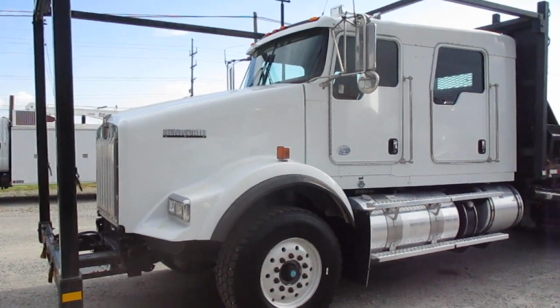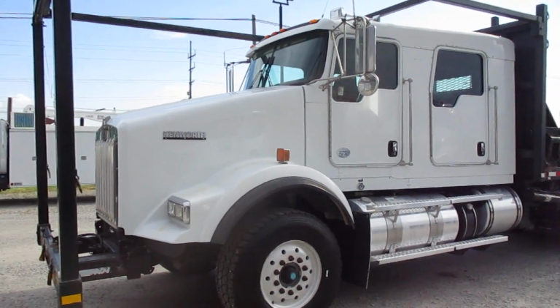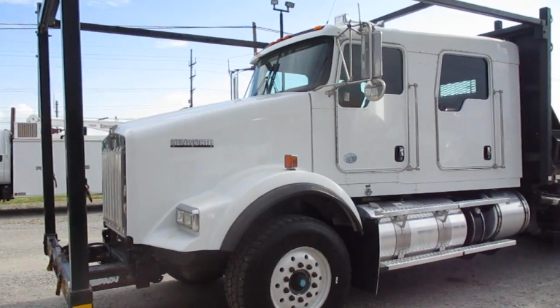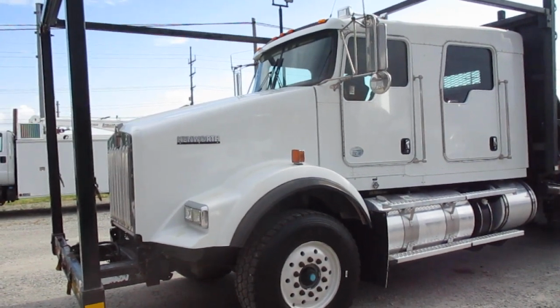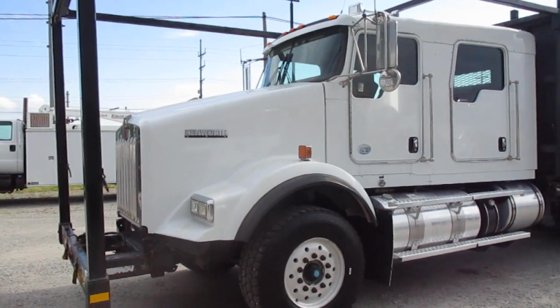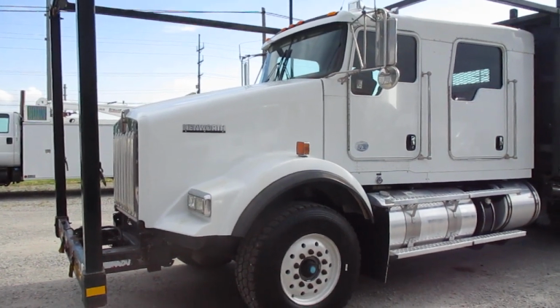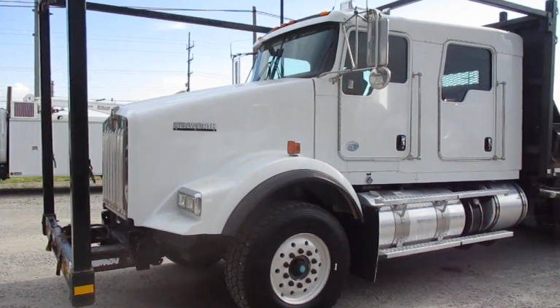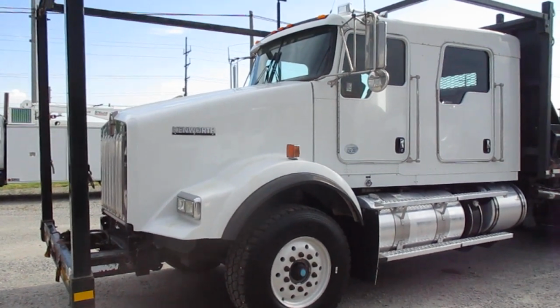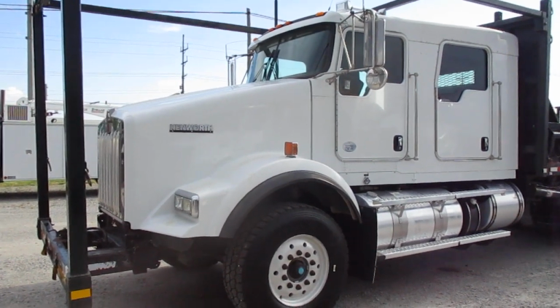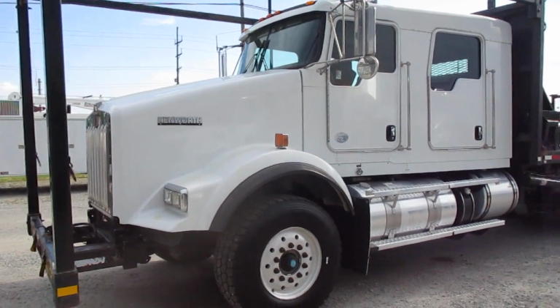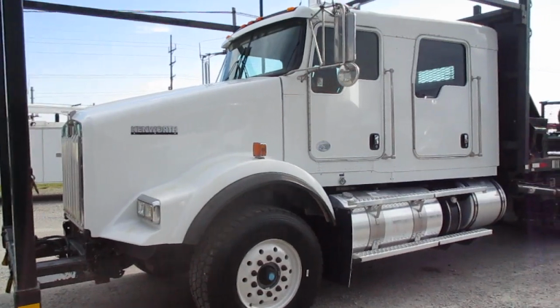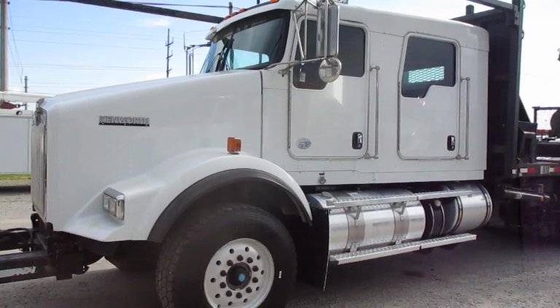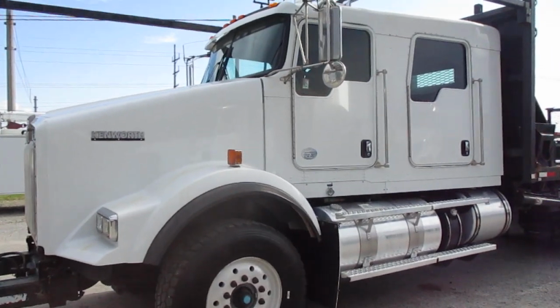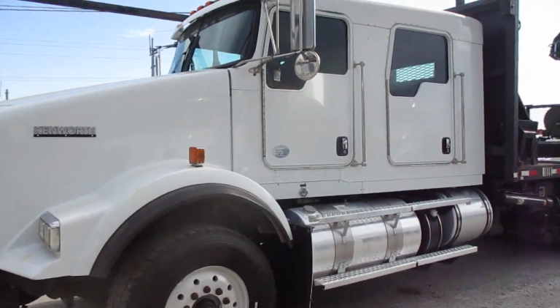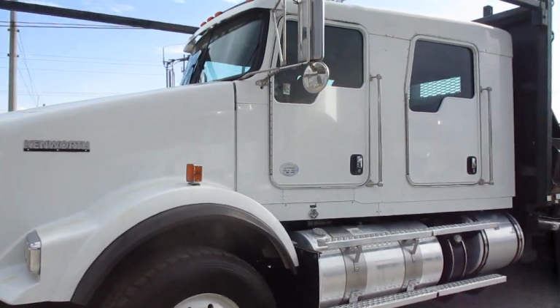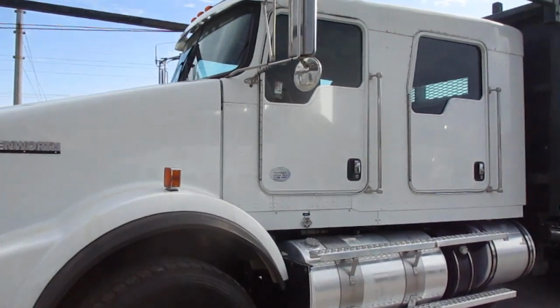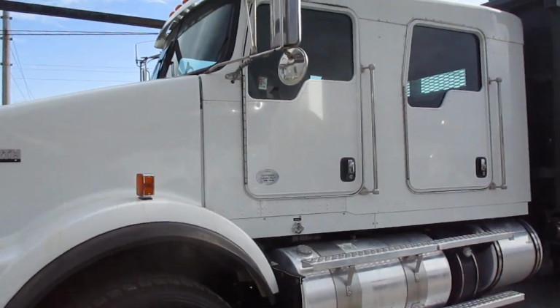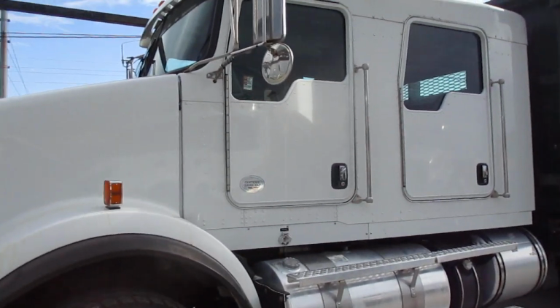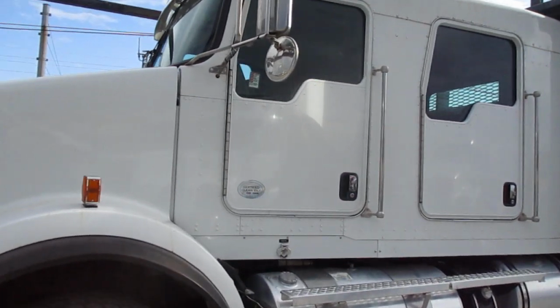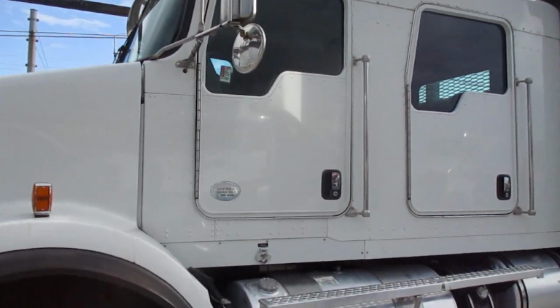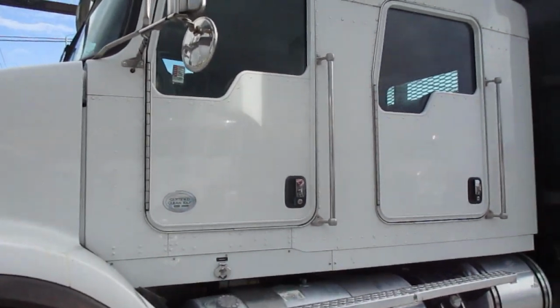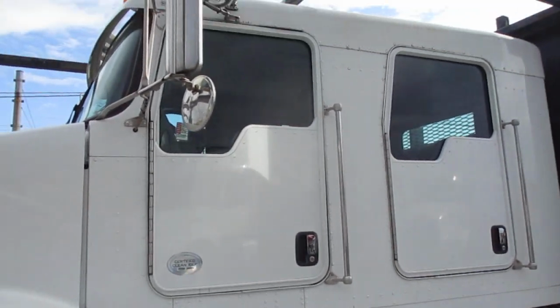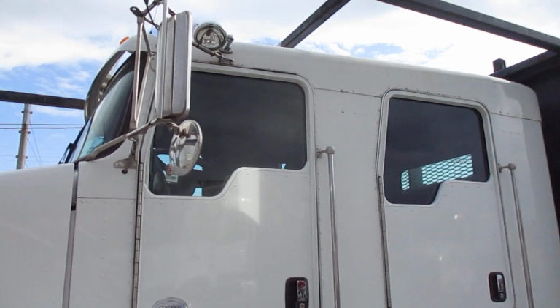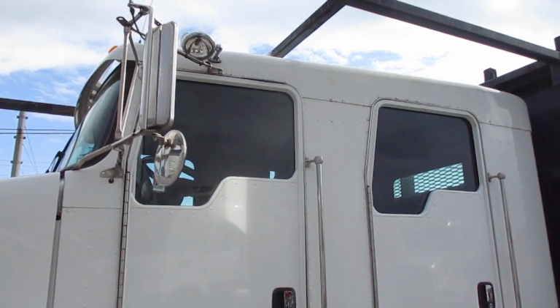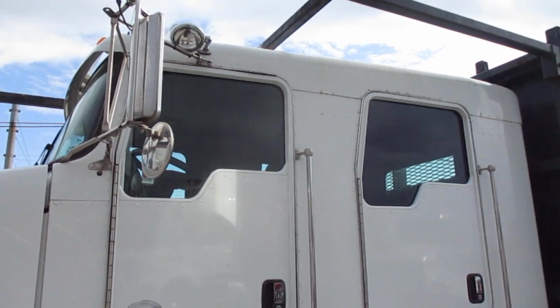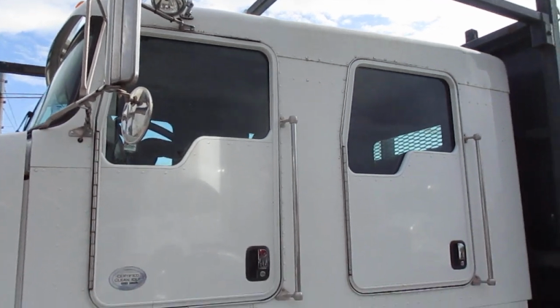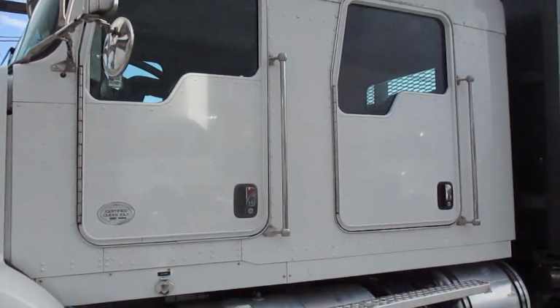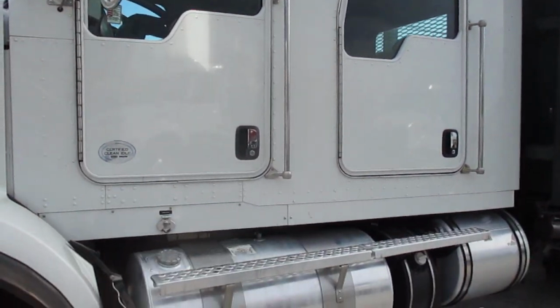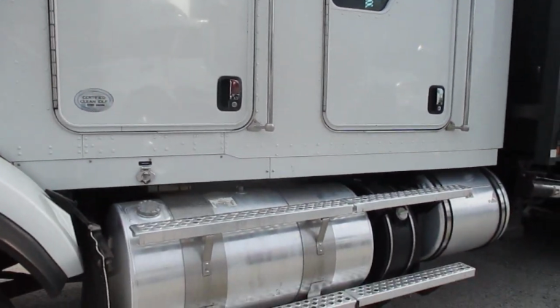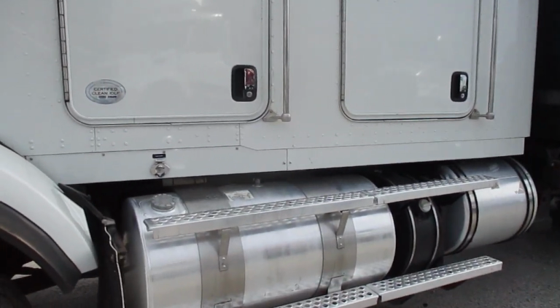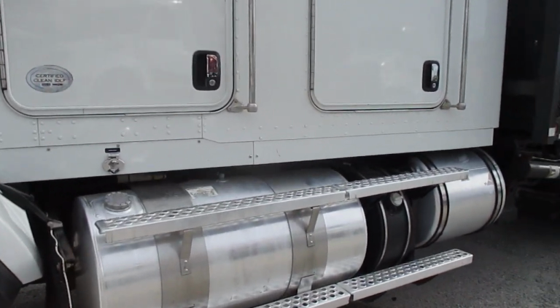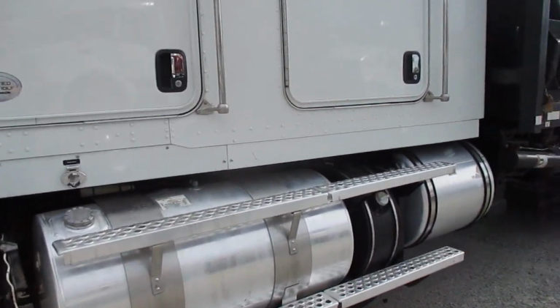Hi, we have a 2011 Kenworth T-800, one cab, only 114,000 miles, manual 9-speed with a logo.